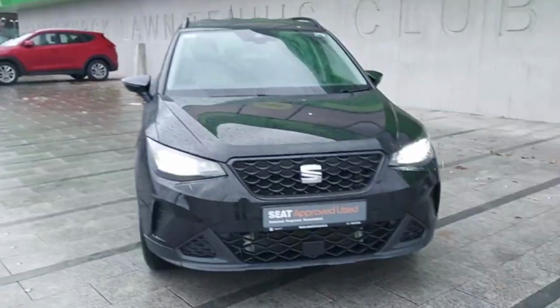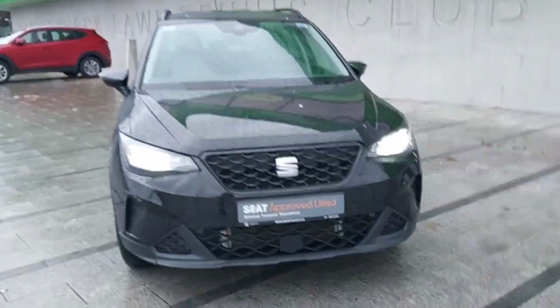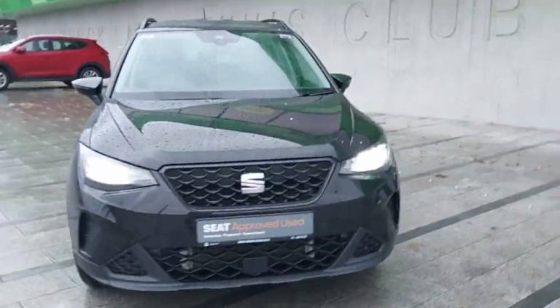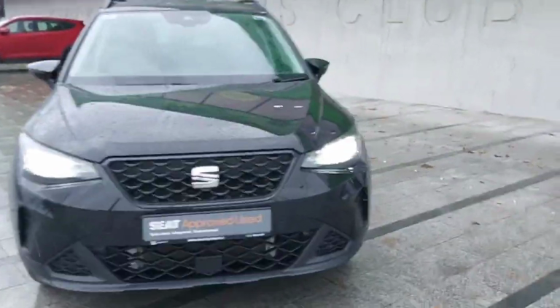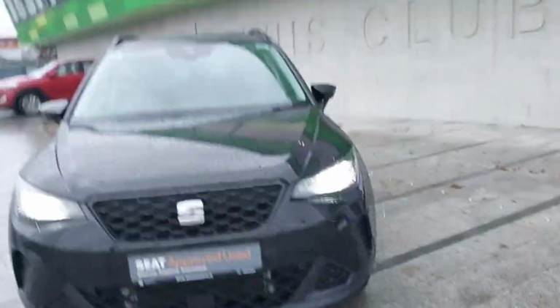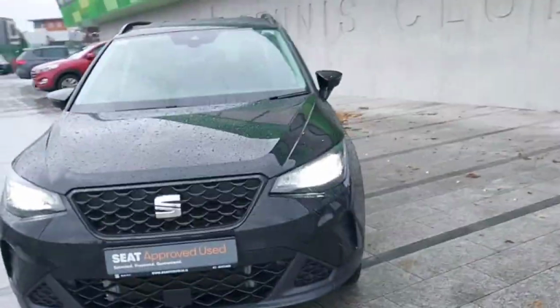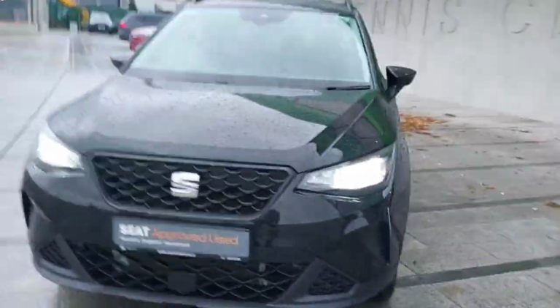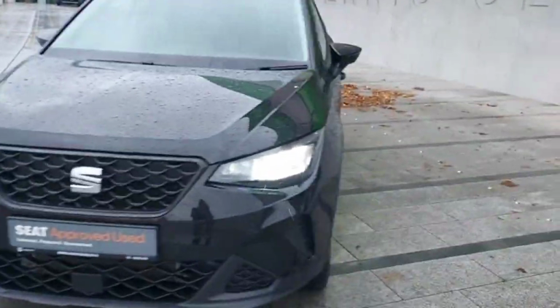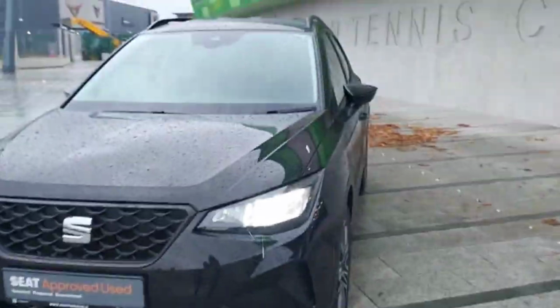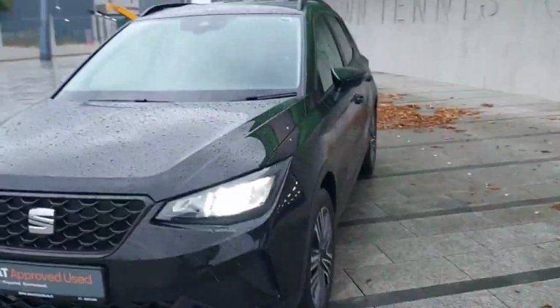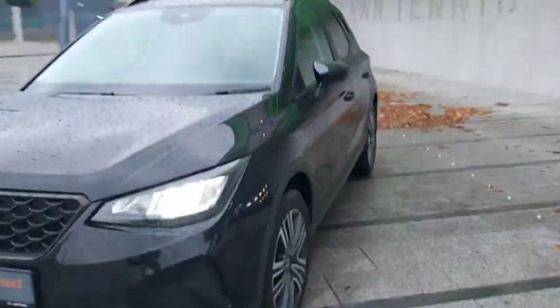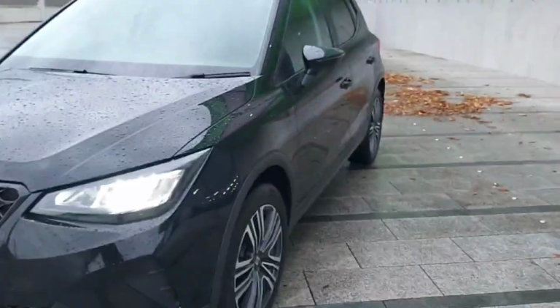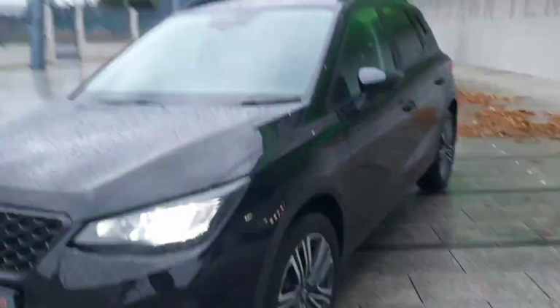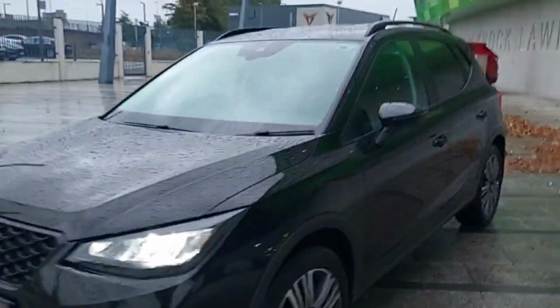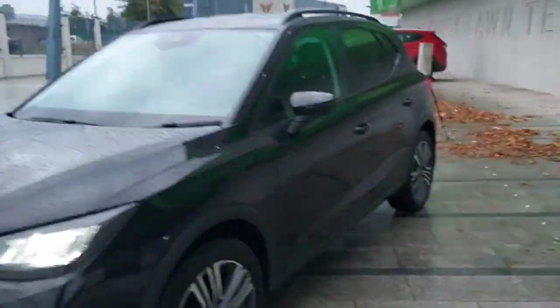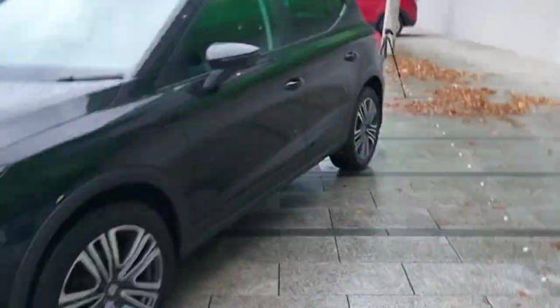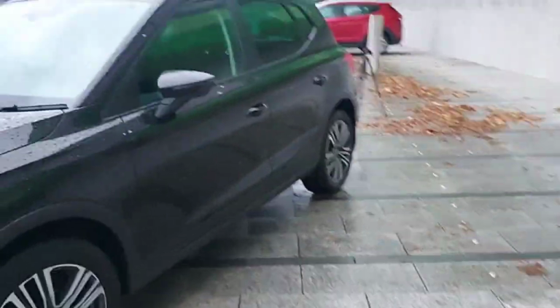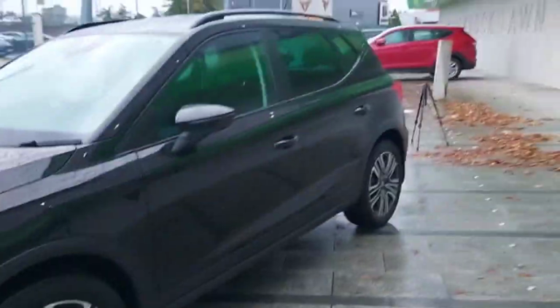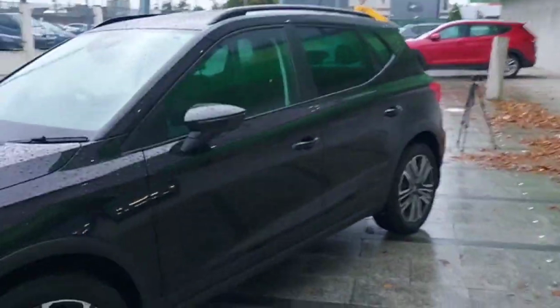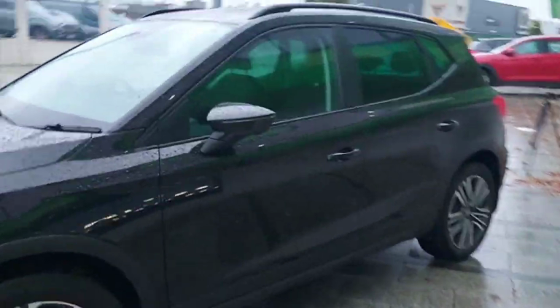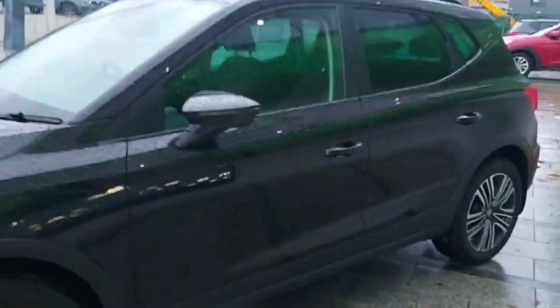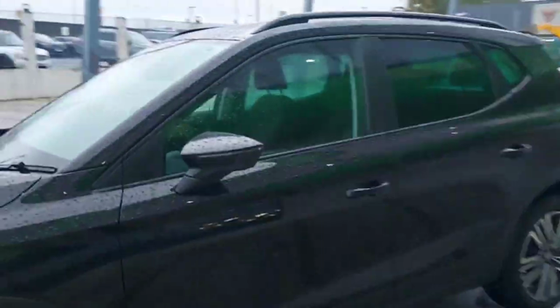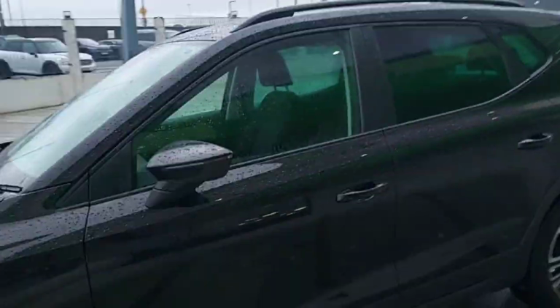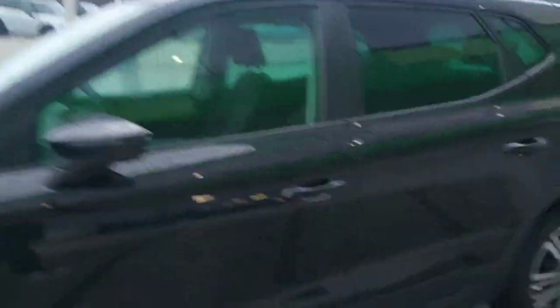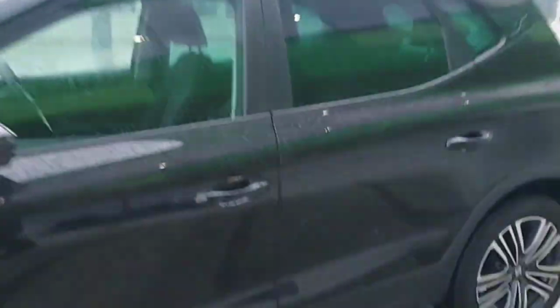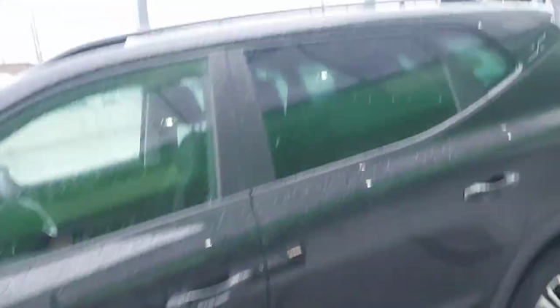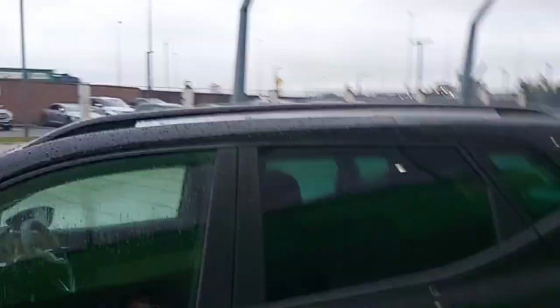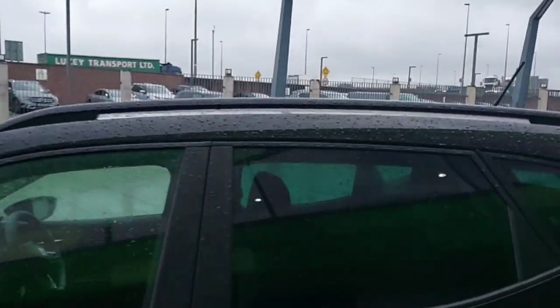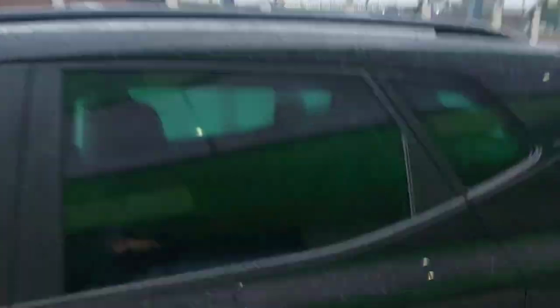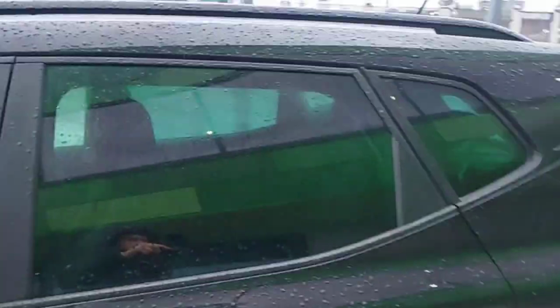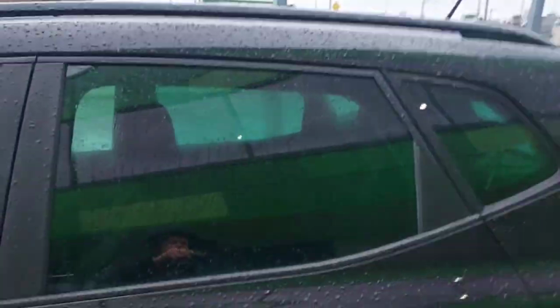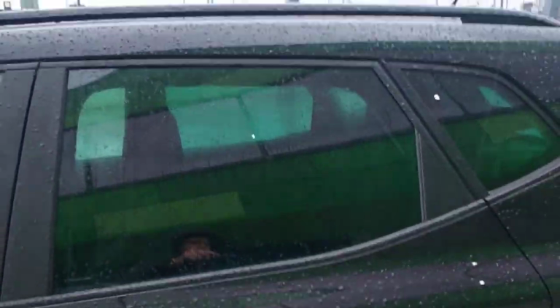Hey guys, Dennis here from Ways Kassnok, and today we are looking at this 2022 SEAT Arona. It's a 1L petrol, 110hp SE Plus model. As you can see, it comes with the black roof rails and blacked-in windows.